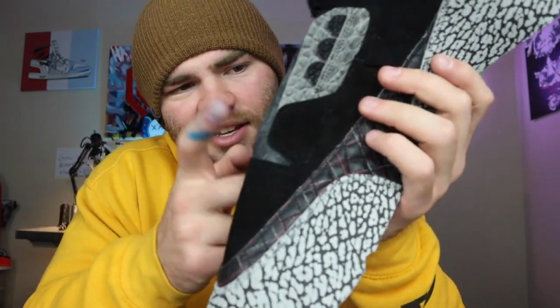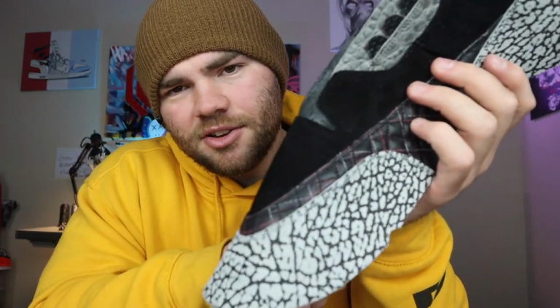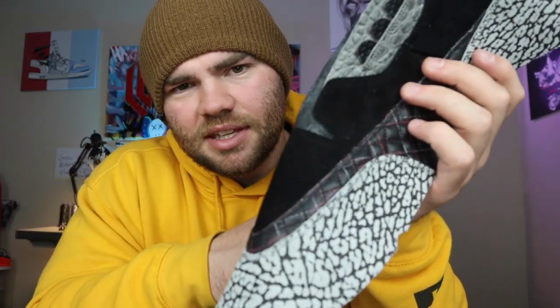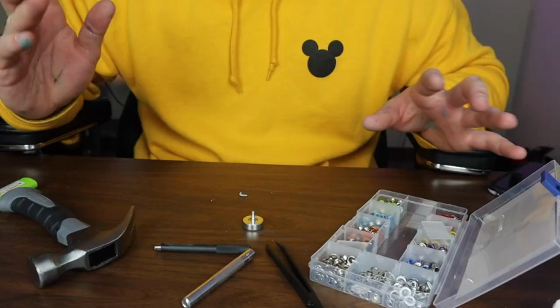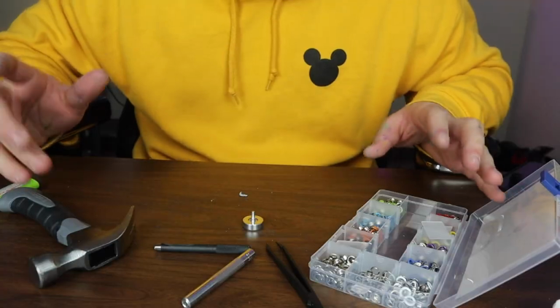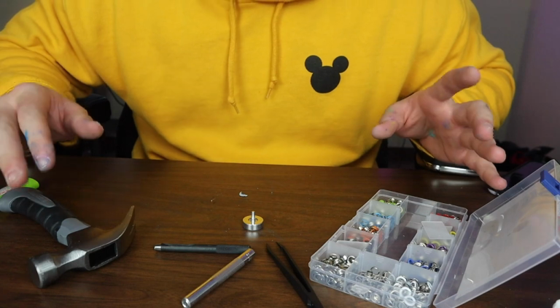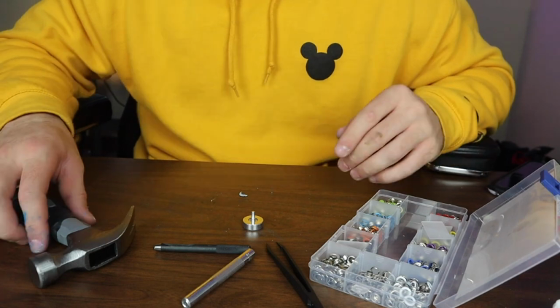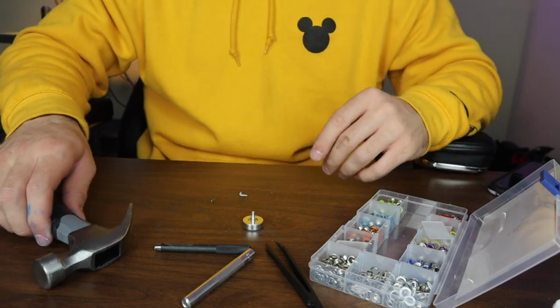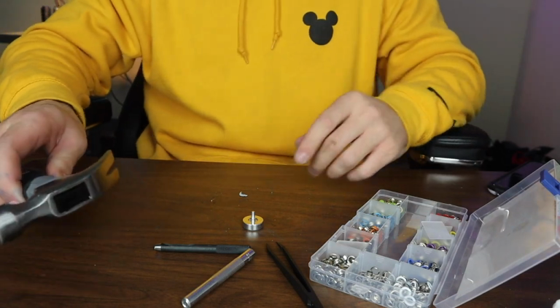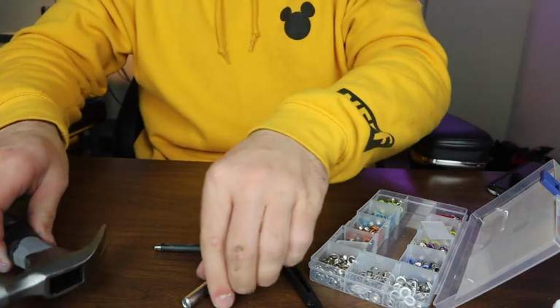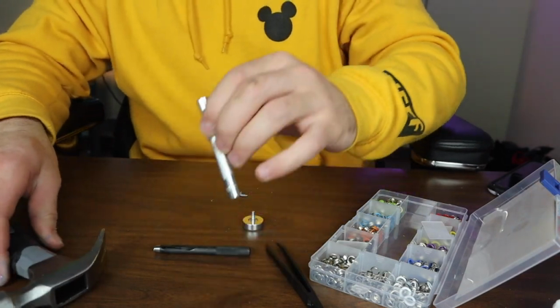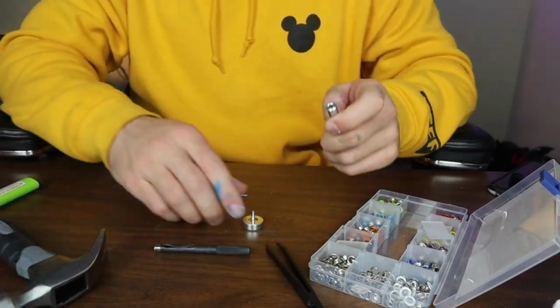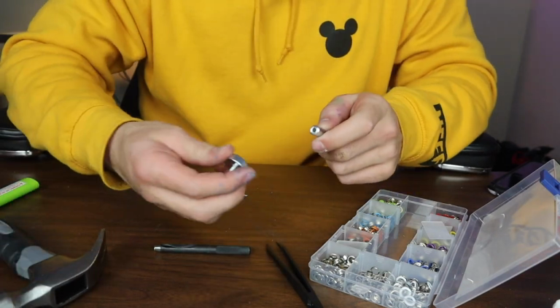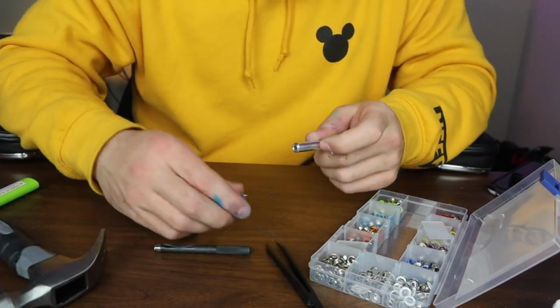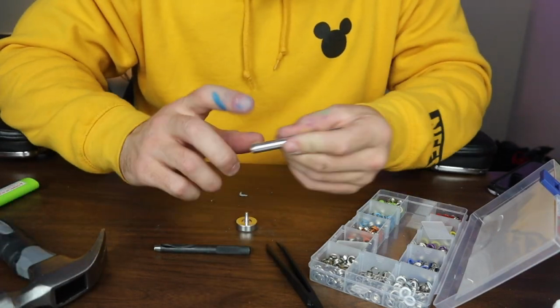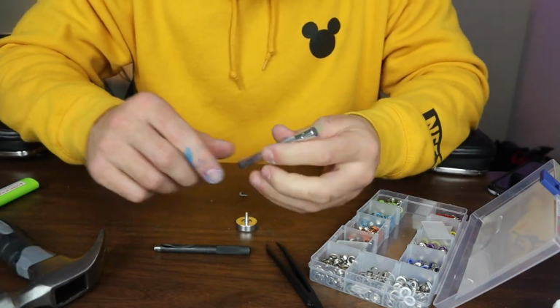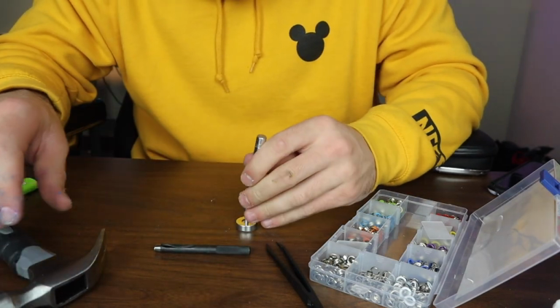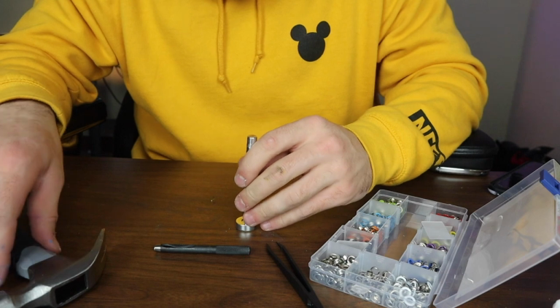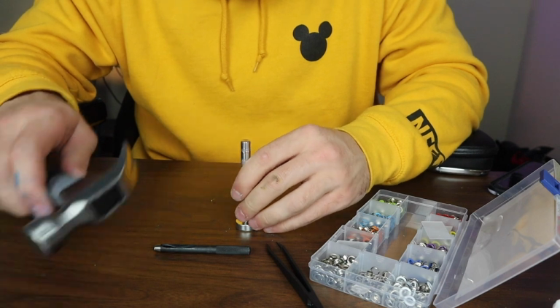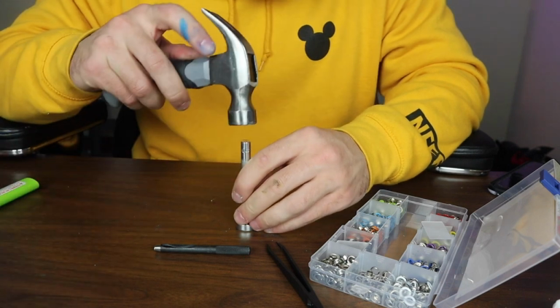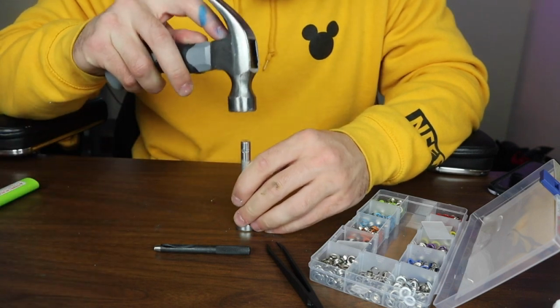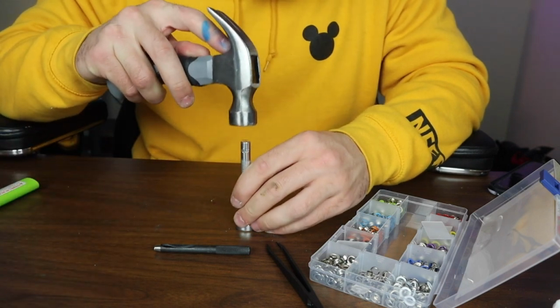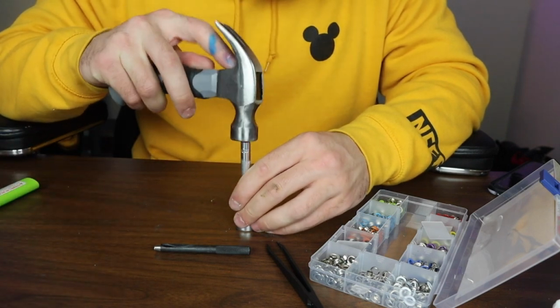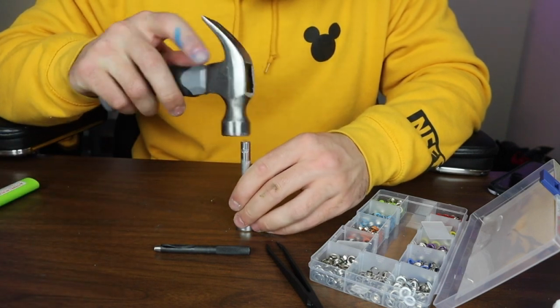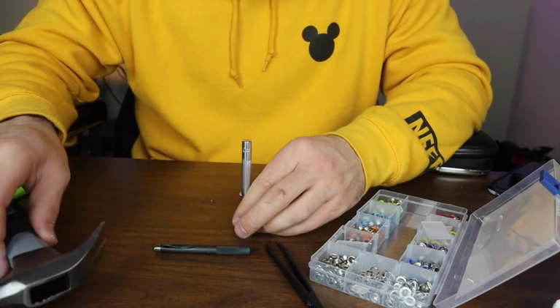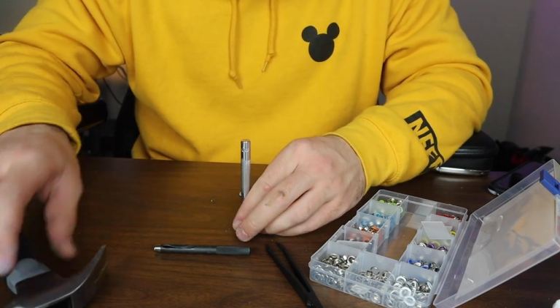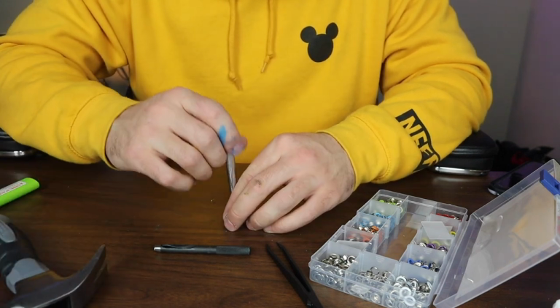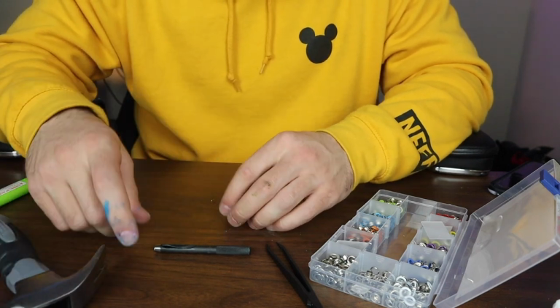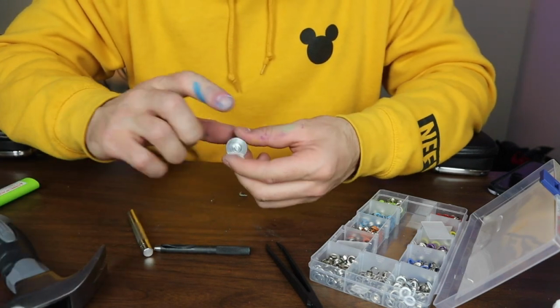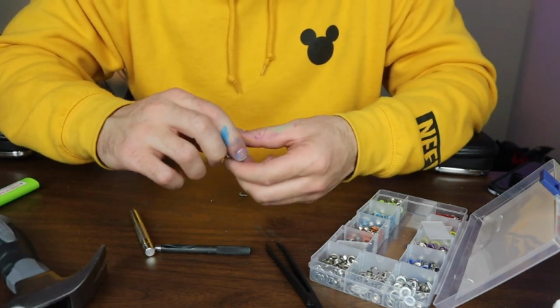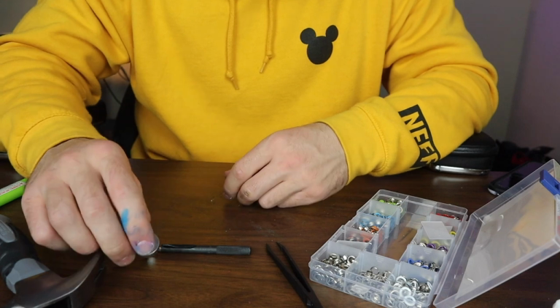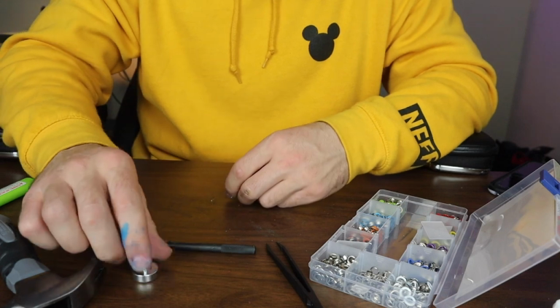I don't know how to do this — this is gonna be my first time. I'm guessing all you got is this little plate, you got this pole, you put the rivet or the eyelet on the inside, you hammer it down like that, and it should be all good to go for the leather.